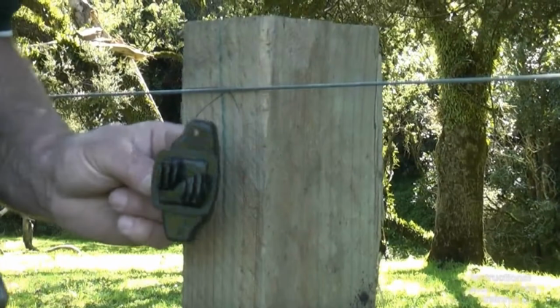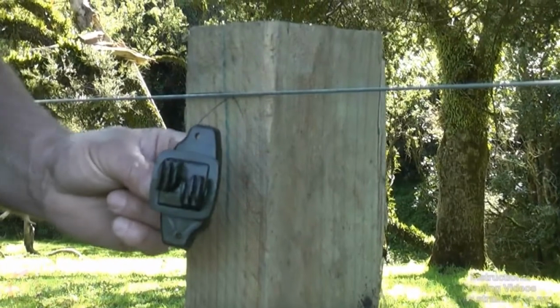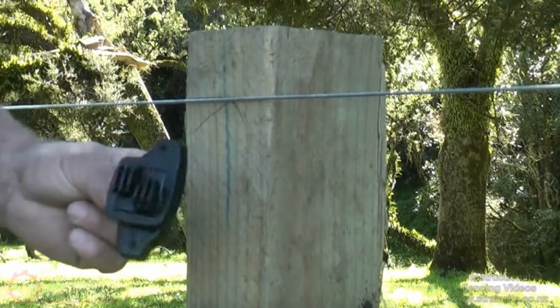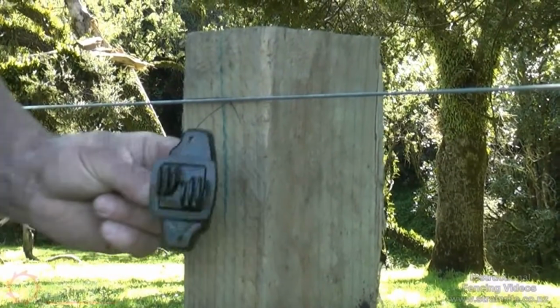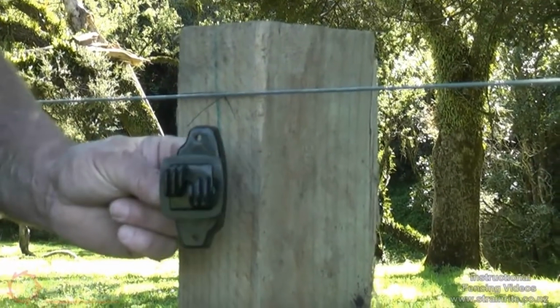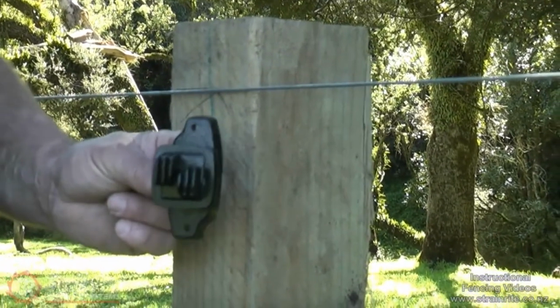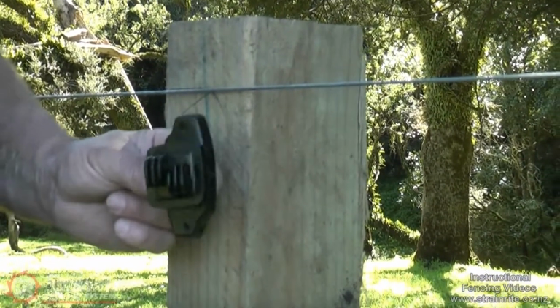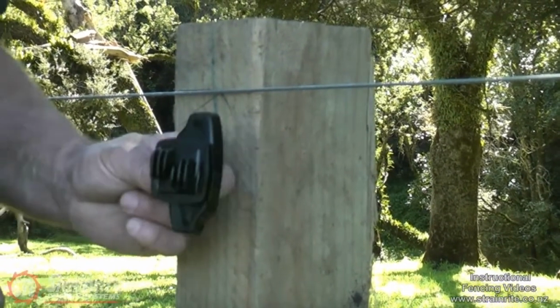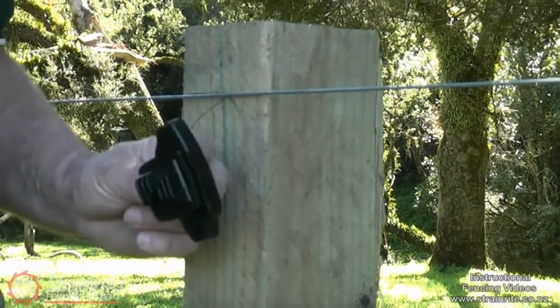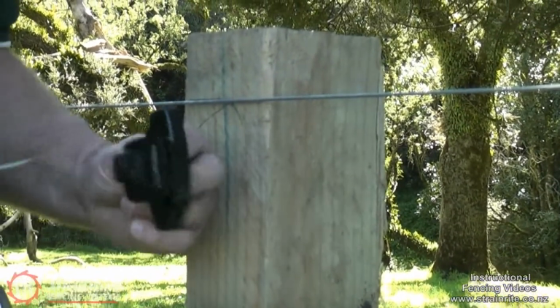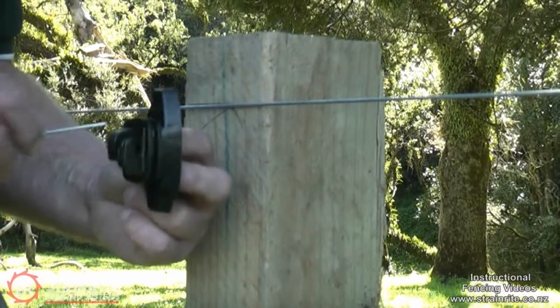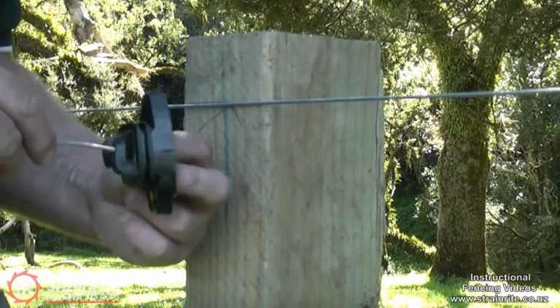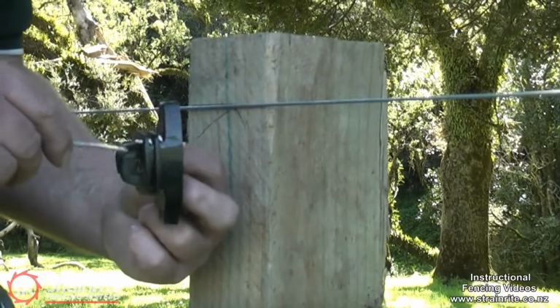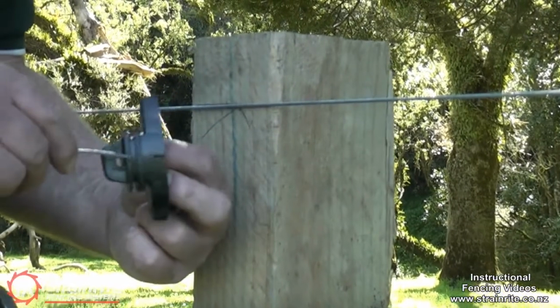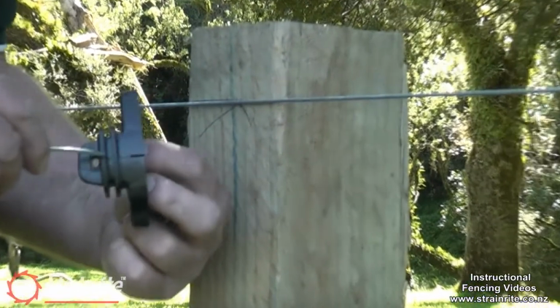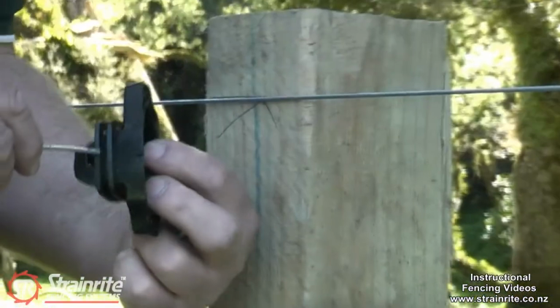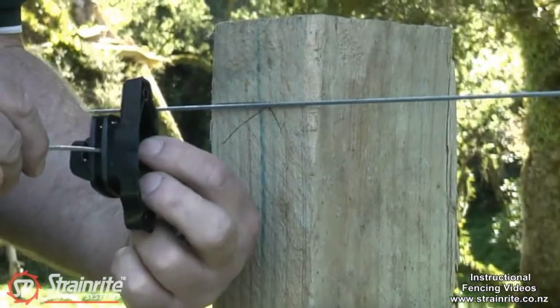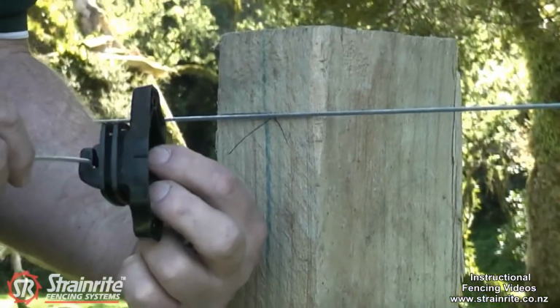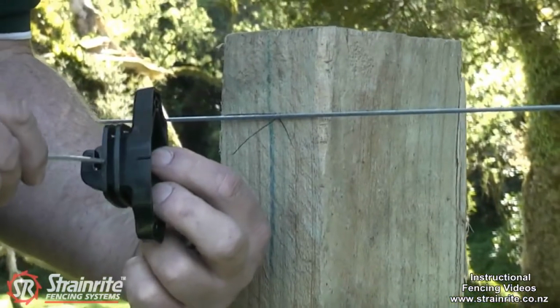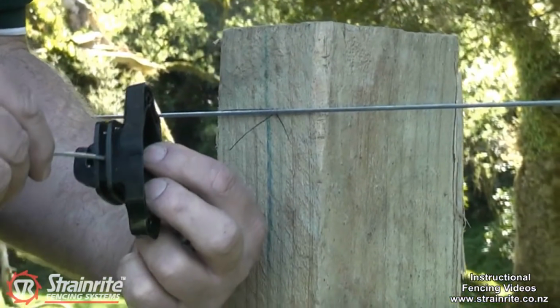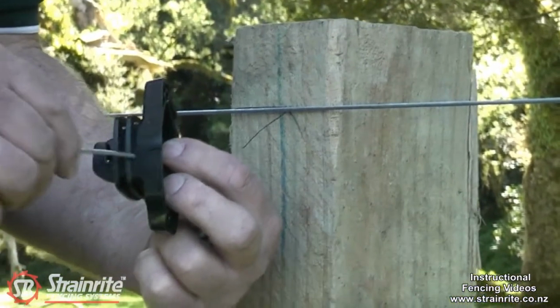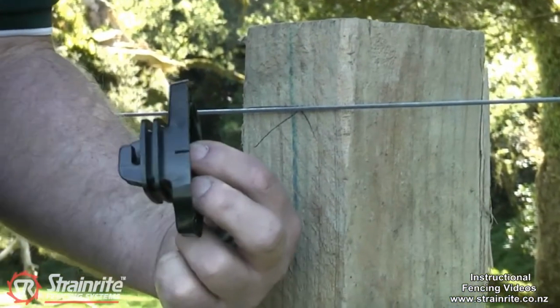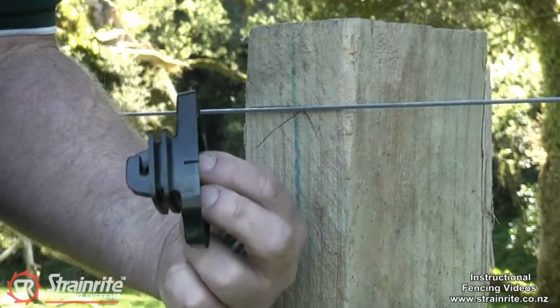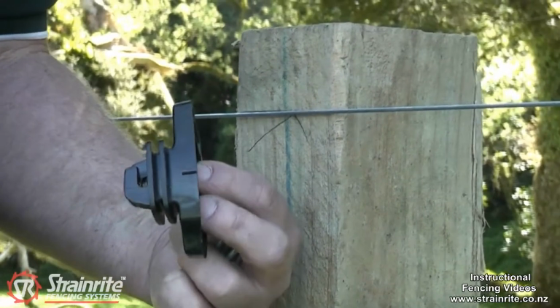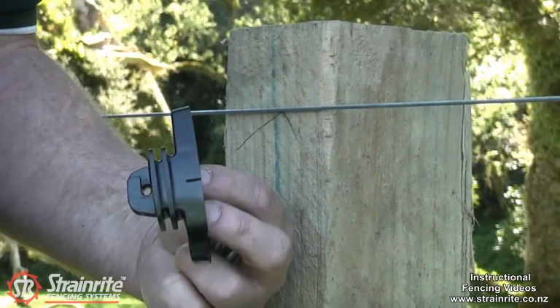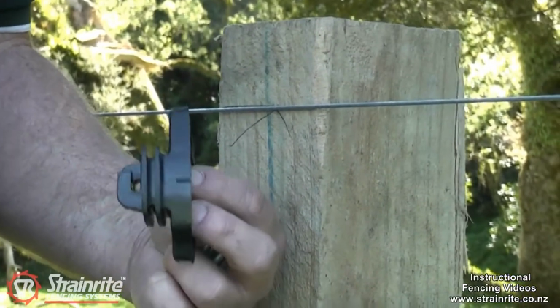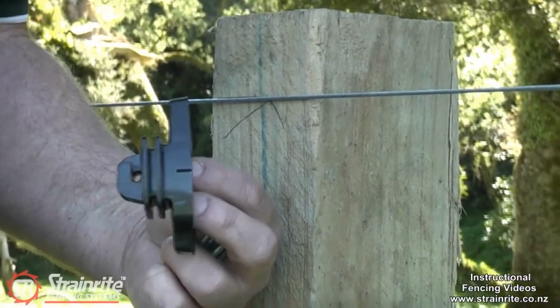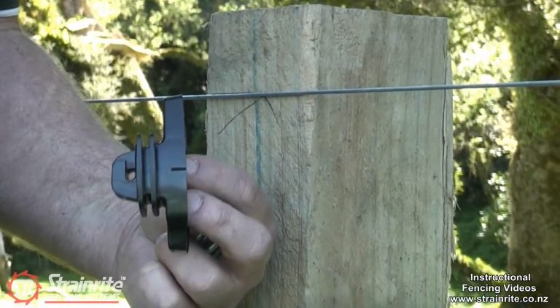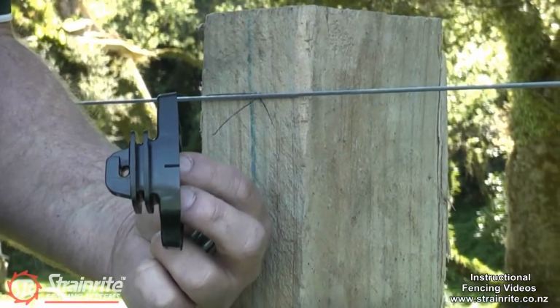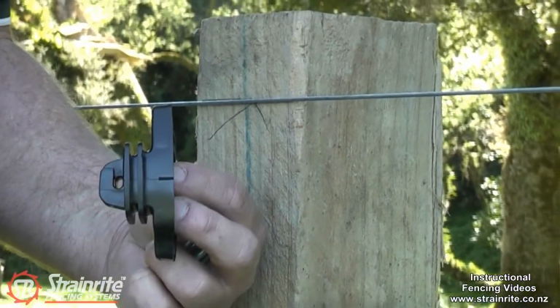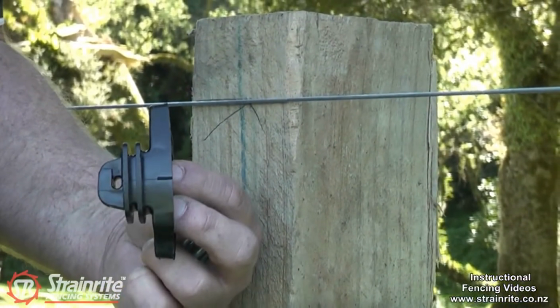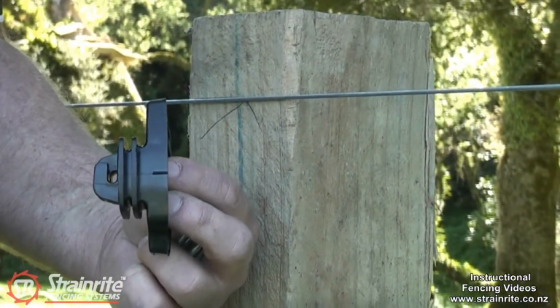This is the Strainwright Dual Shield Wooden Post Insulator. It's got the twin shield flanges which increase the tracking distance and give better insulation properties, and are good for the high powered energisers.